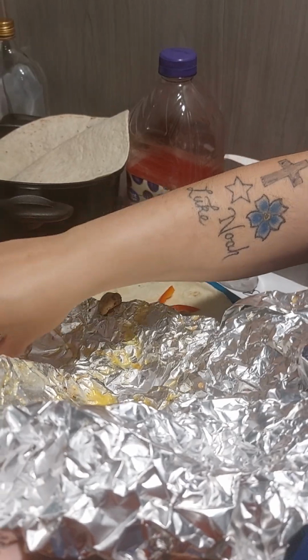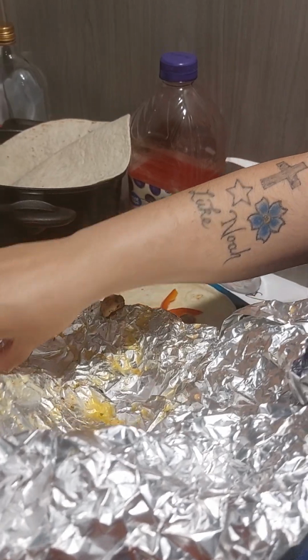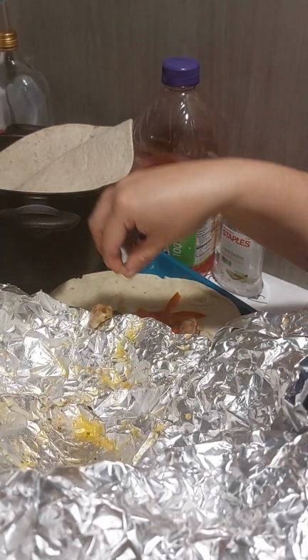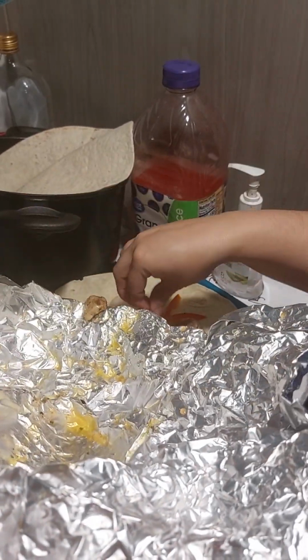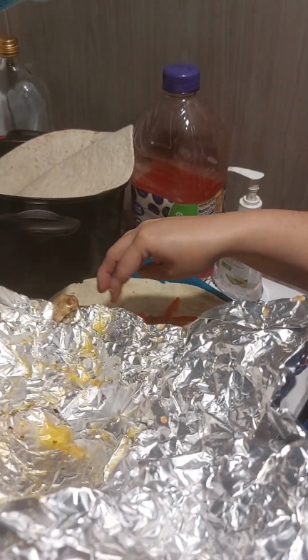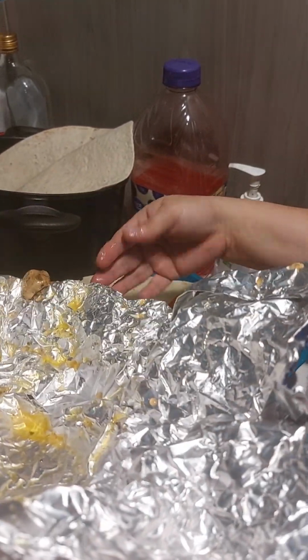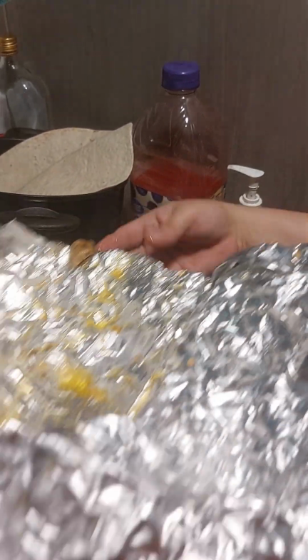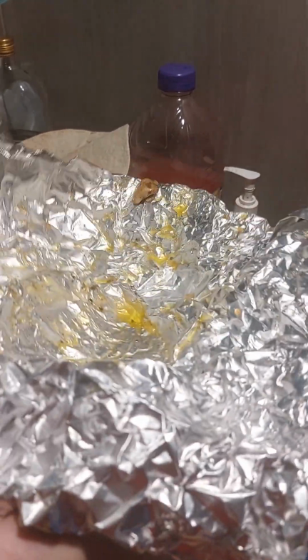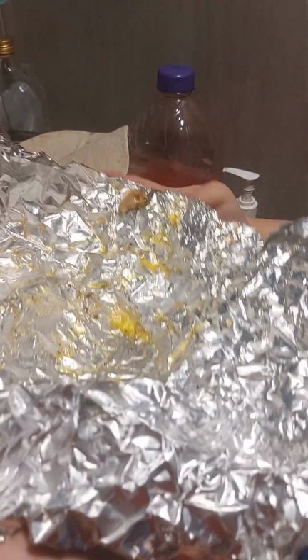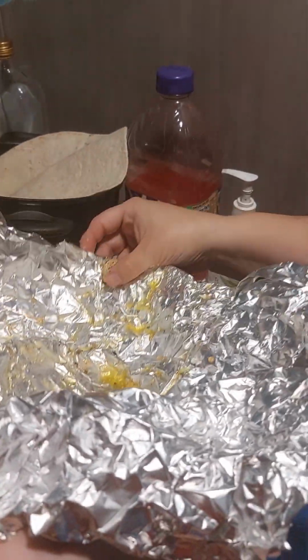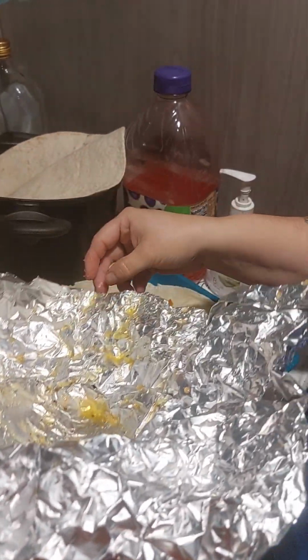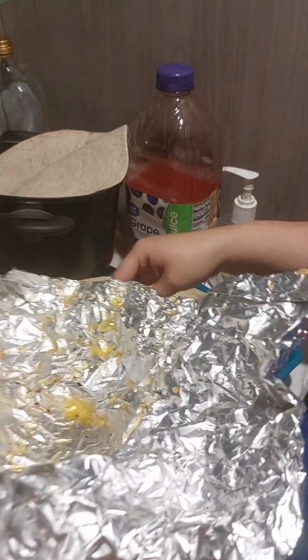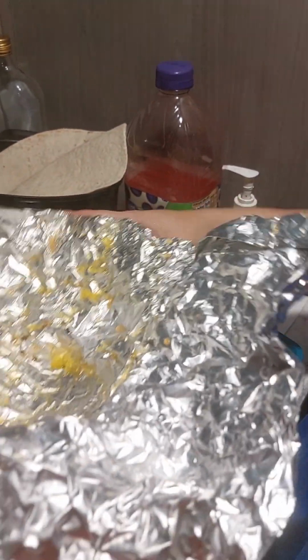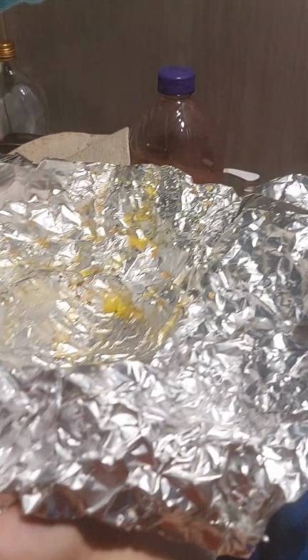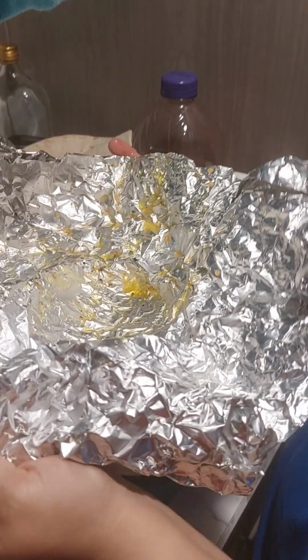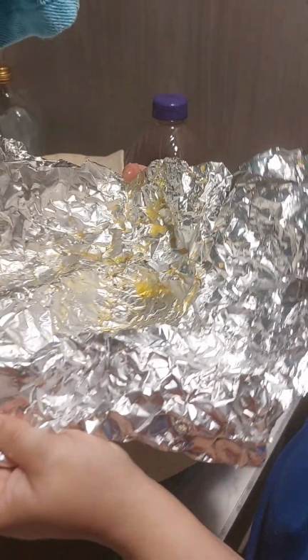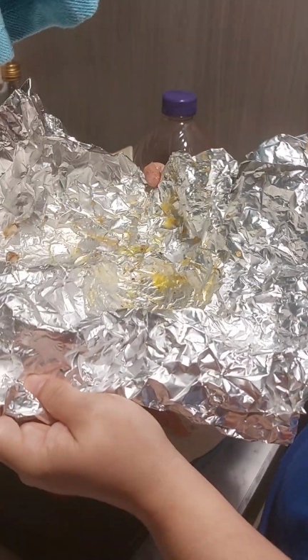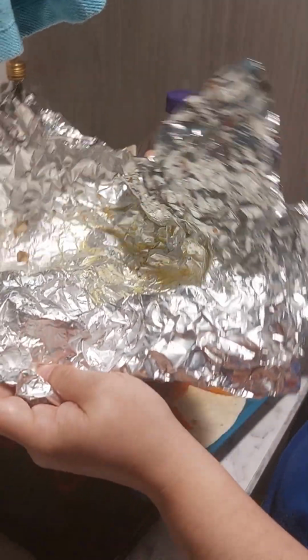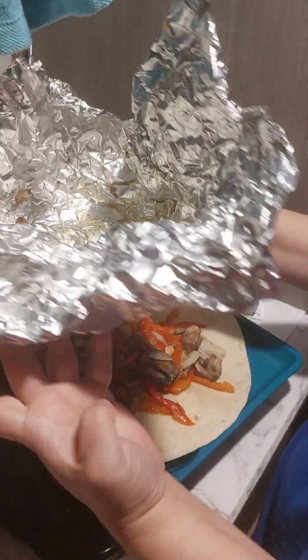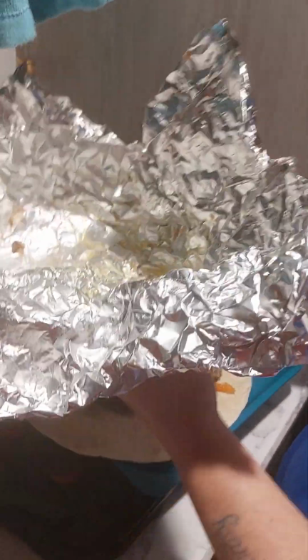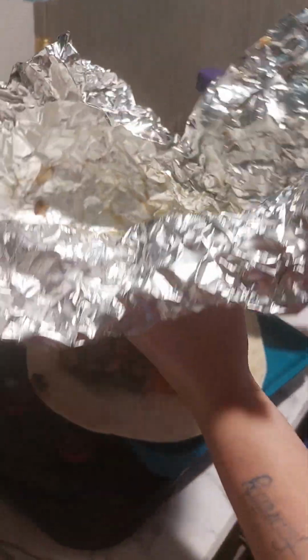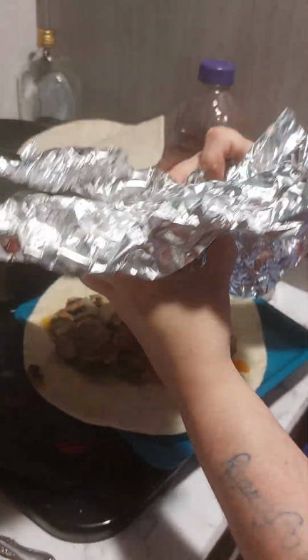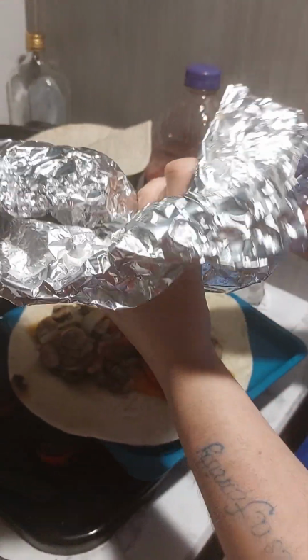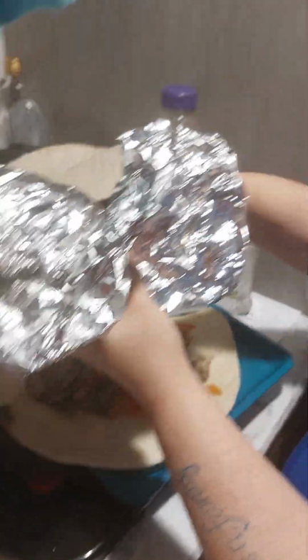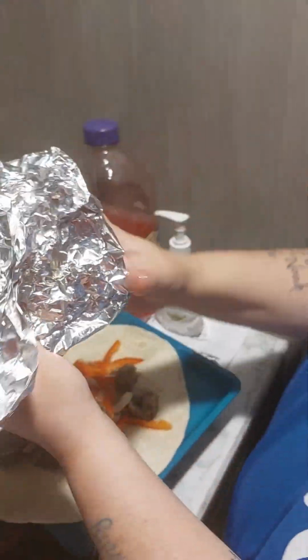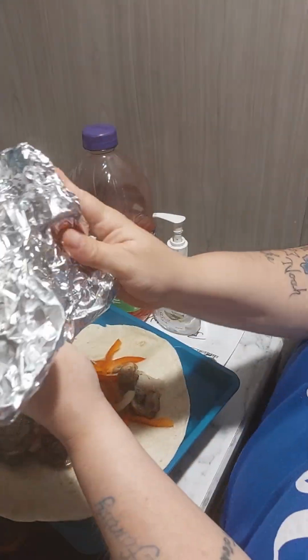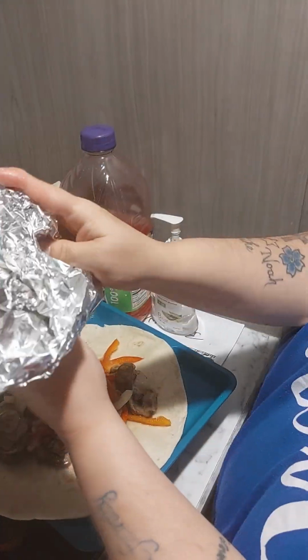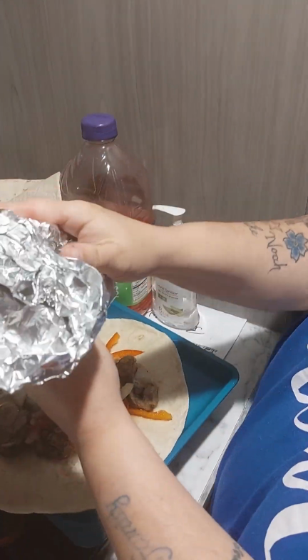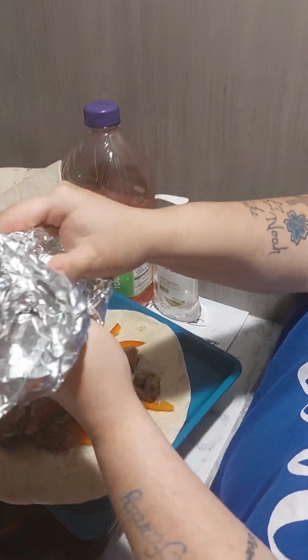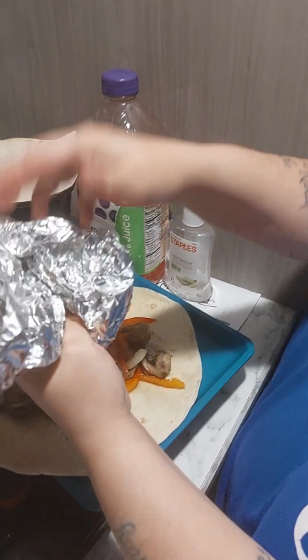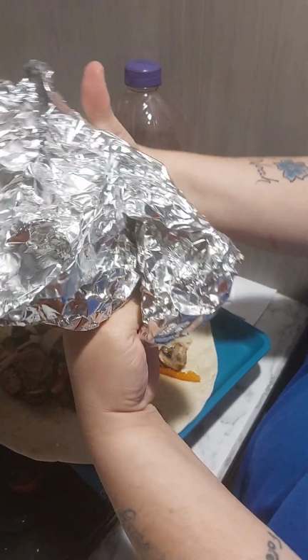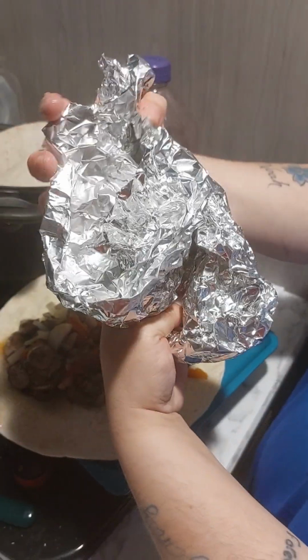And I never said this is a clean meal. This is going to be a juicy one — might drip on you. Arm leaking goodness.